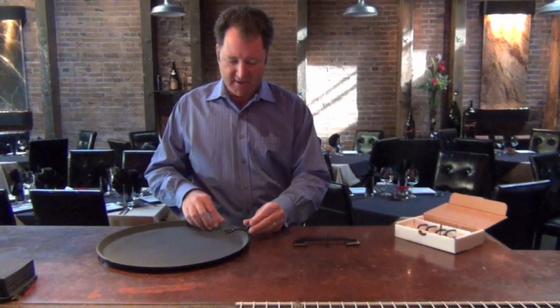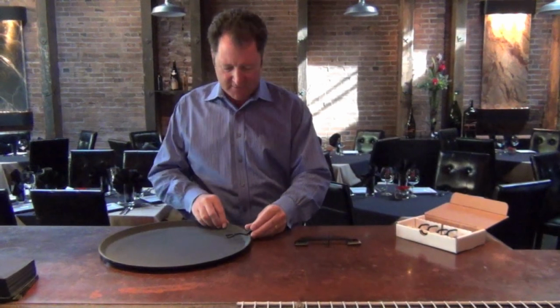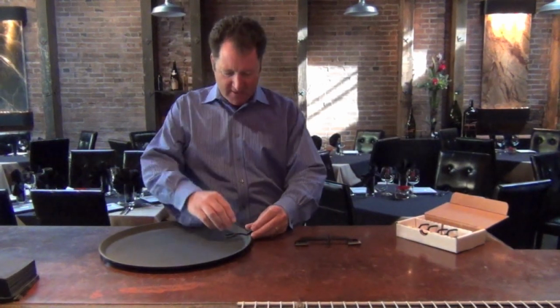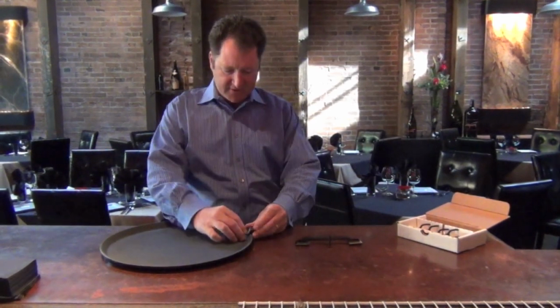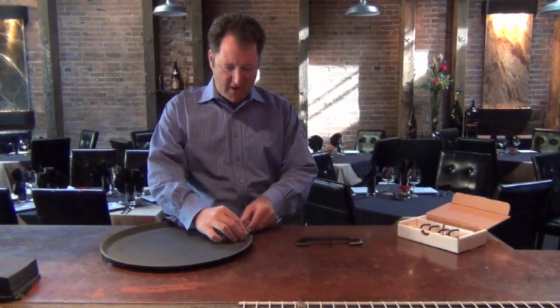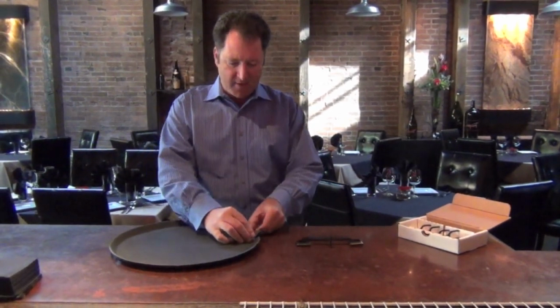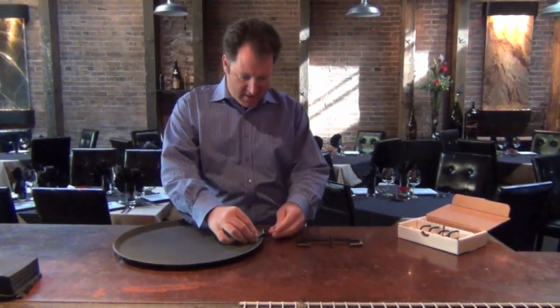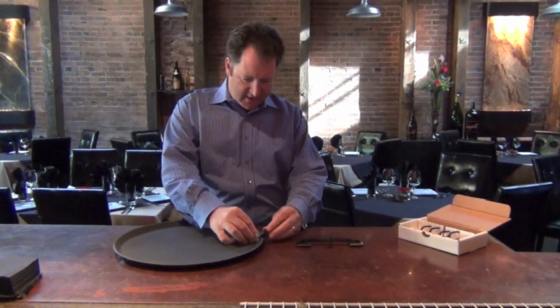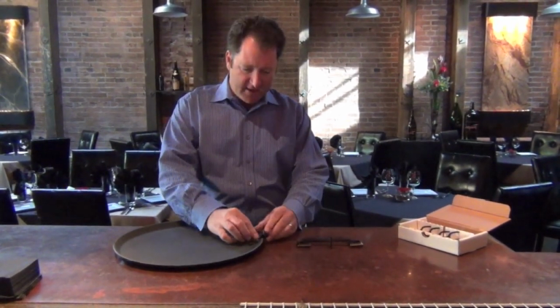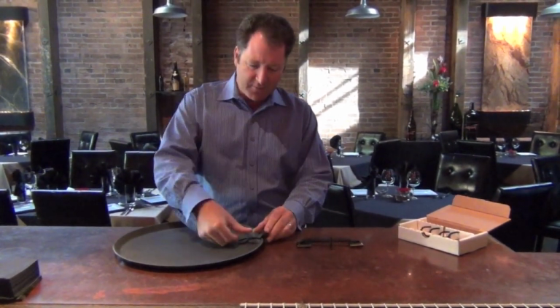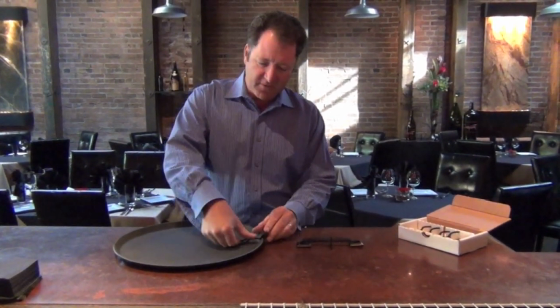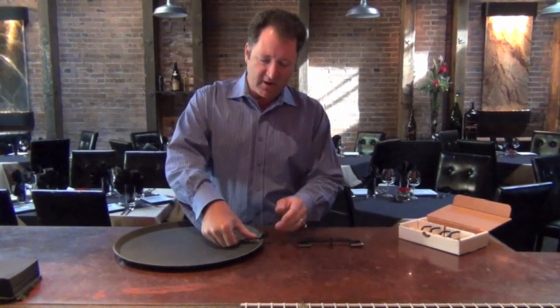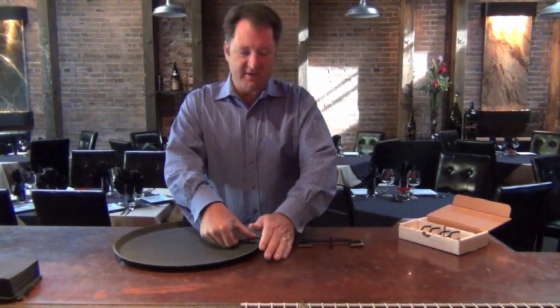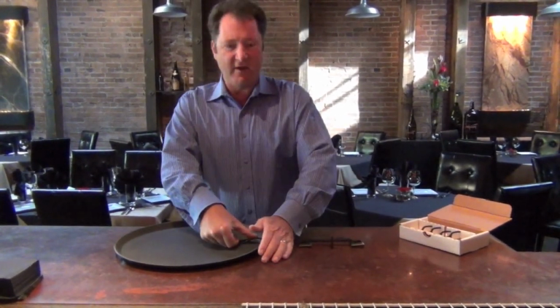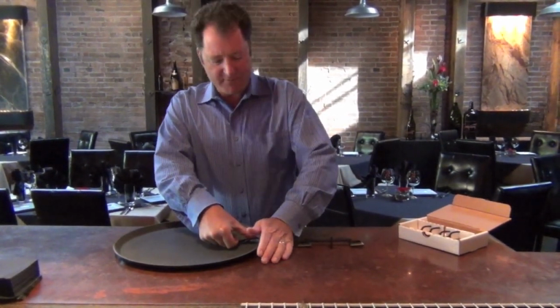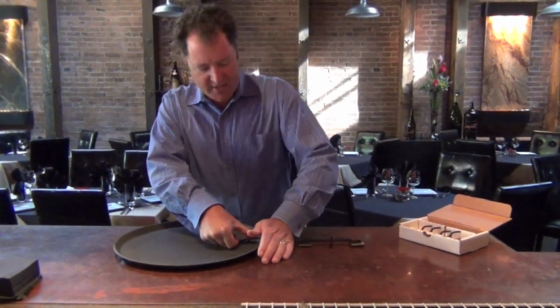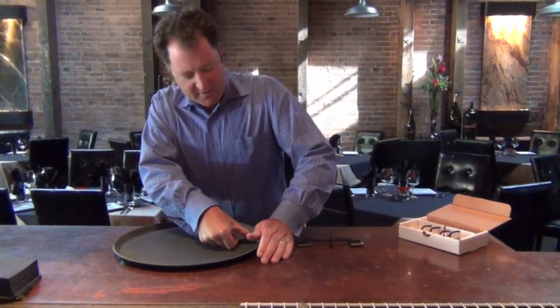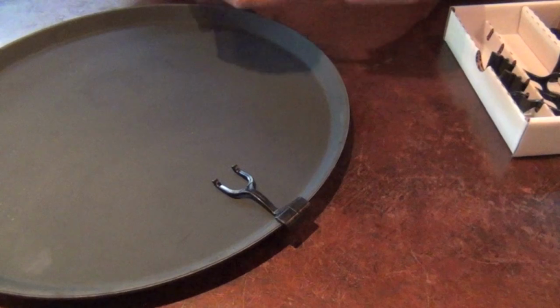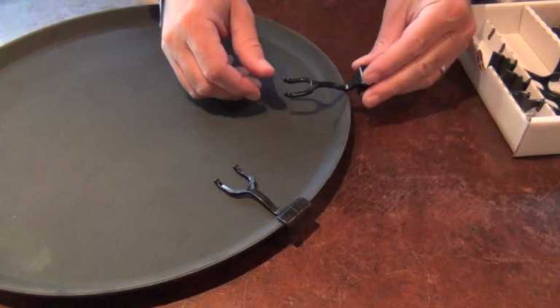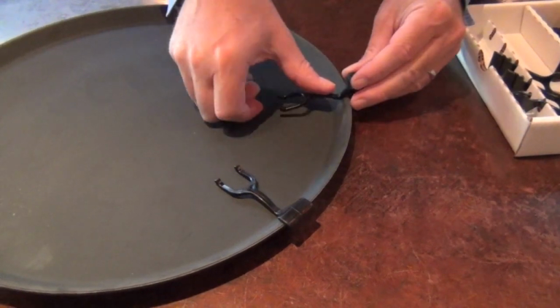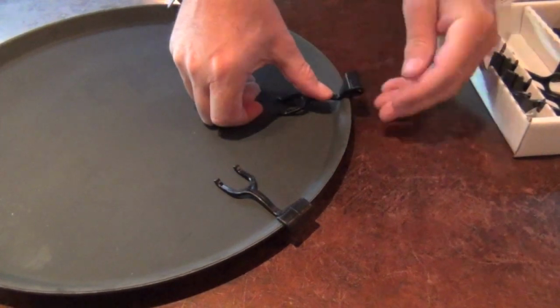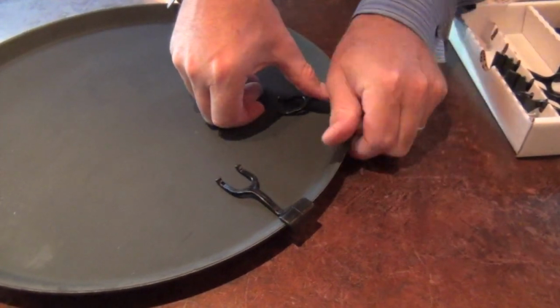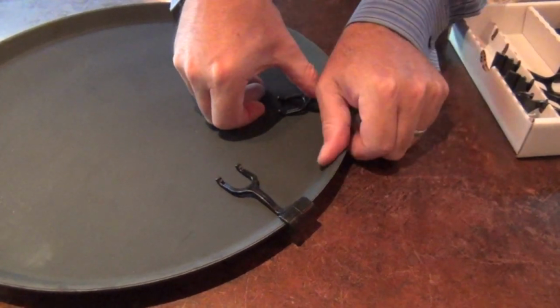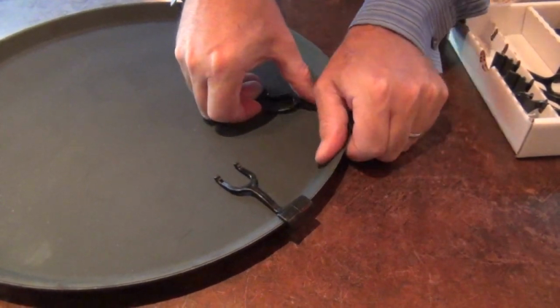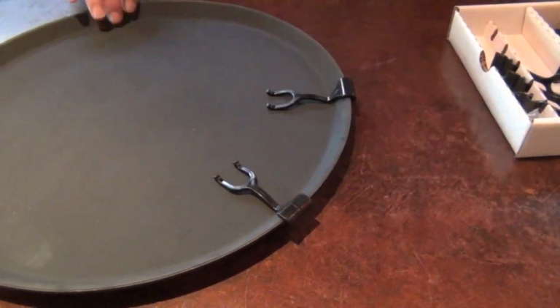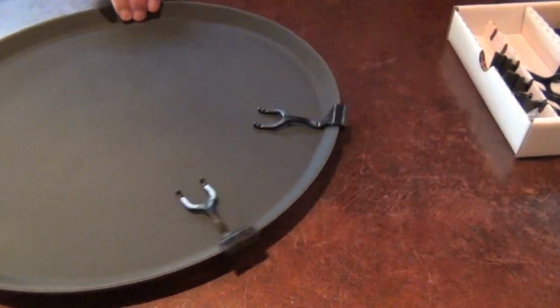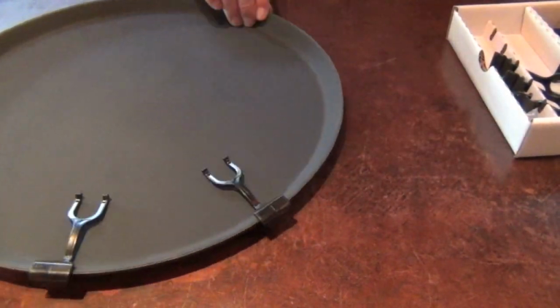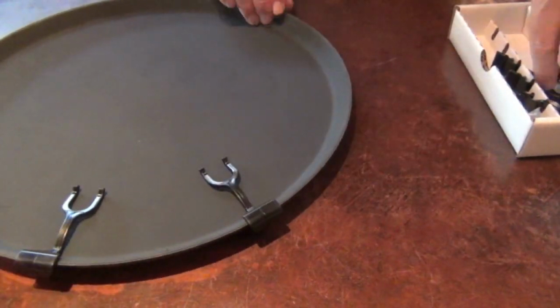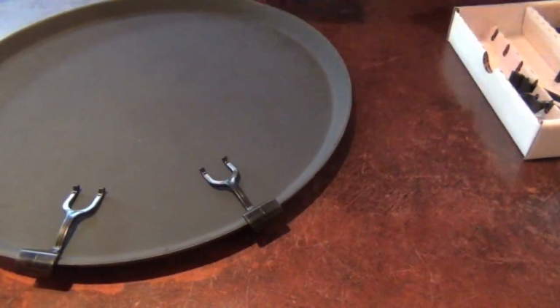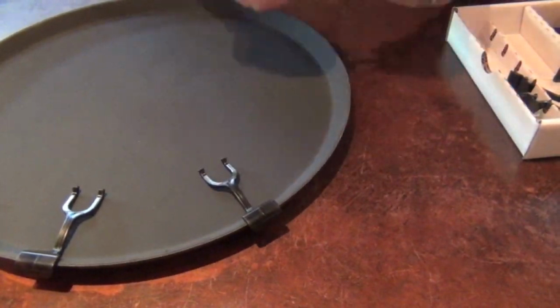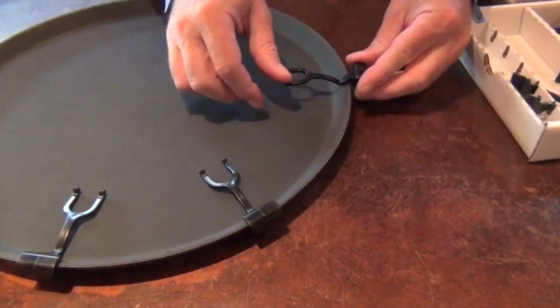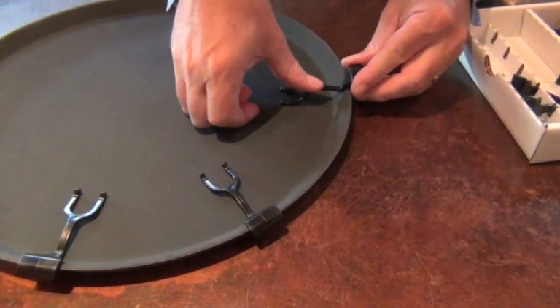Set this right on the edge of the tray, line it up, put your finger here, take your hand and push it down. They won't fall off in the washing machine, they won't come loose.